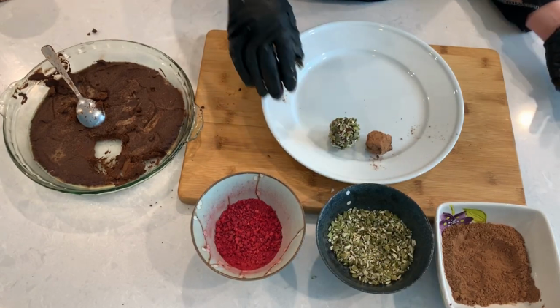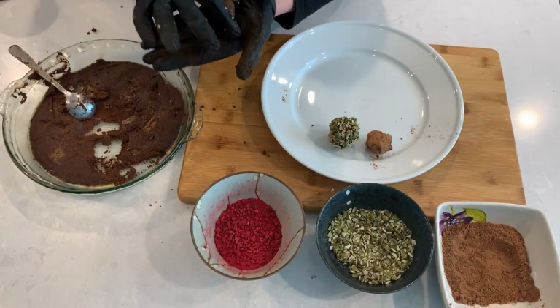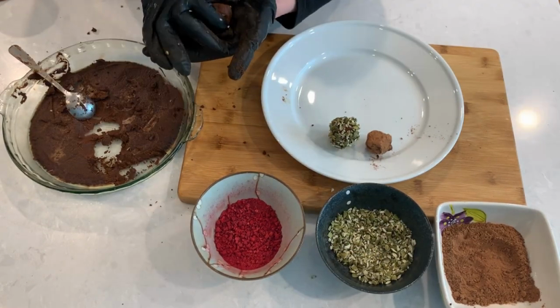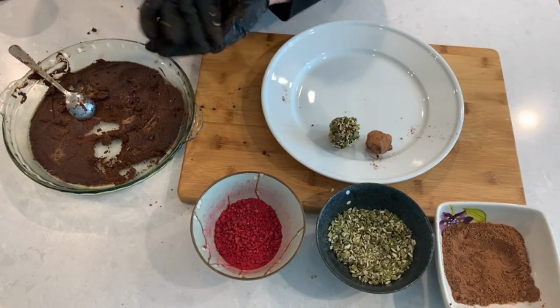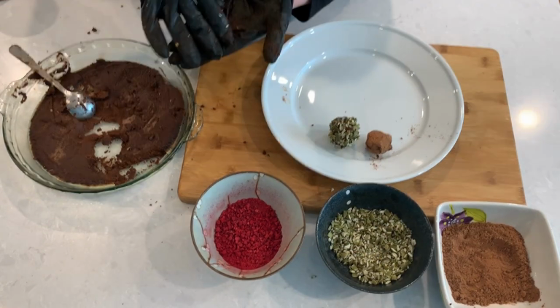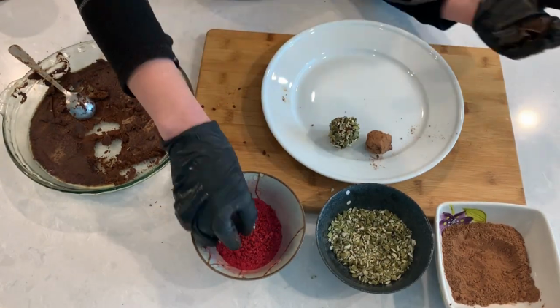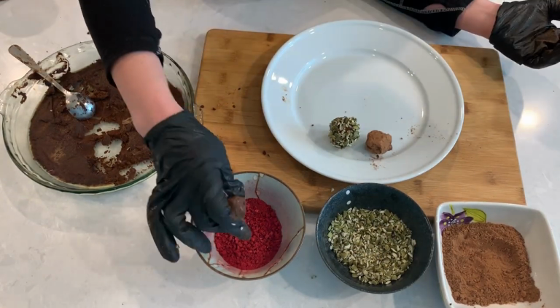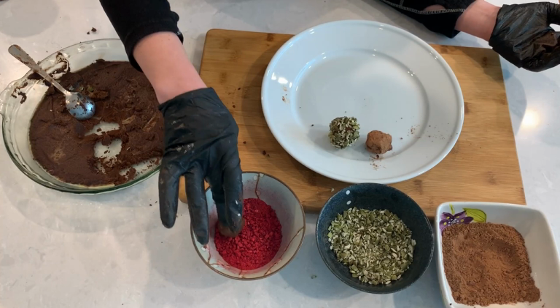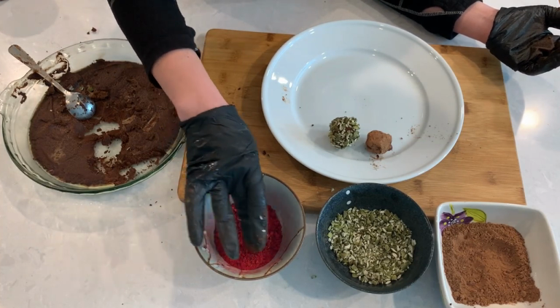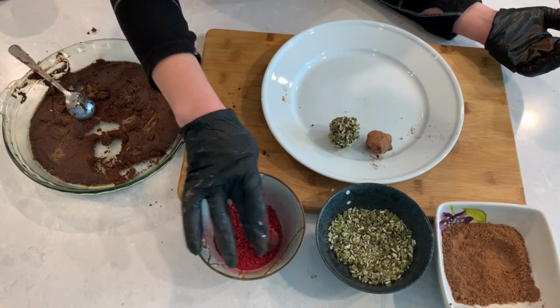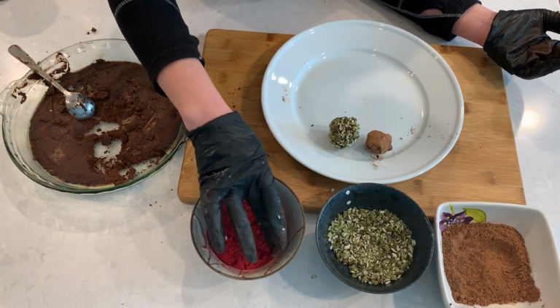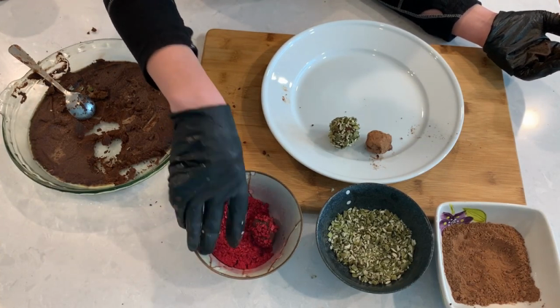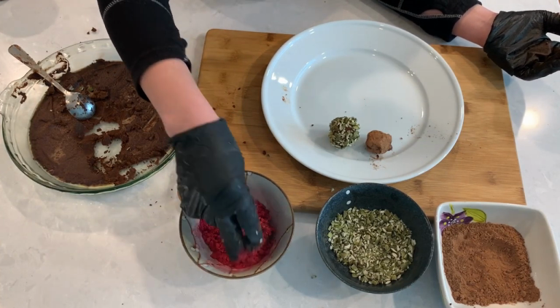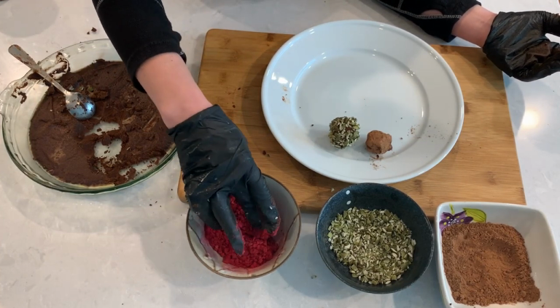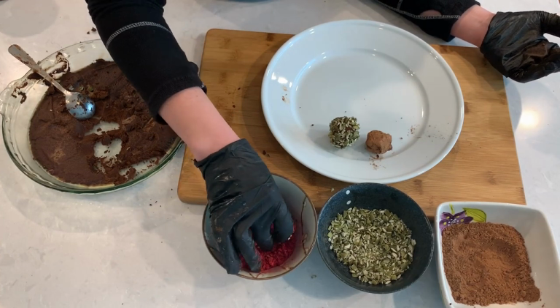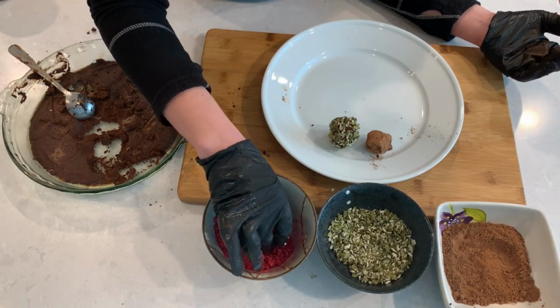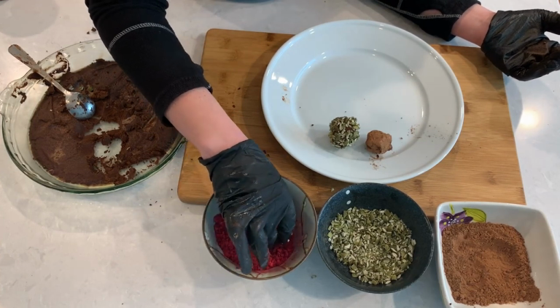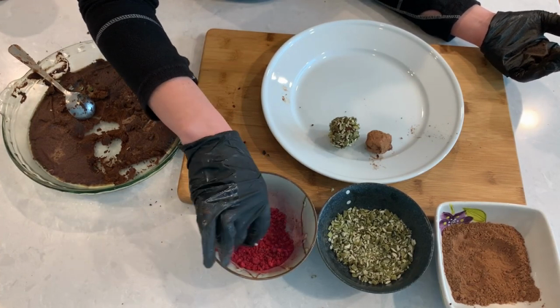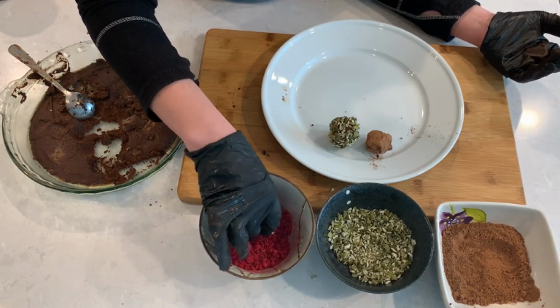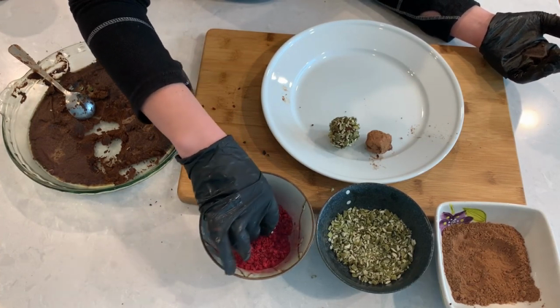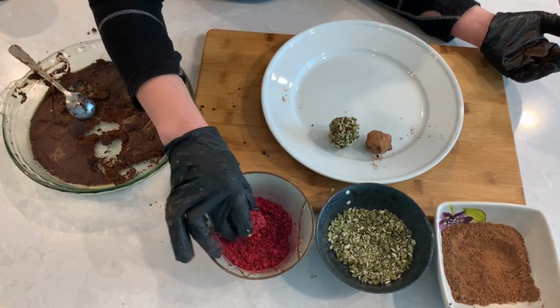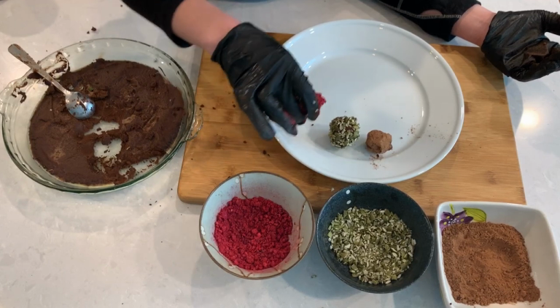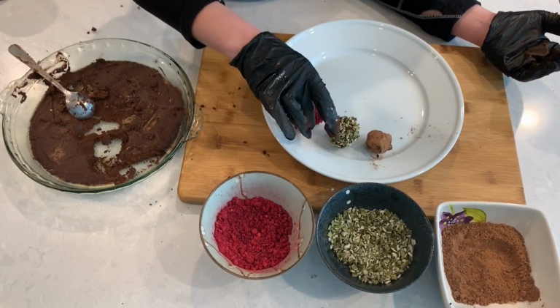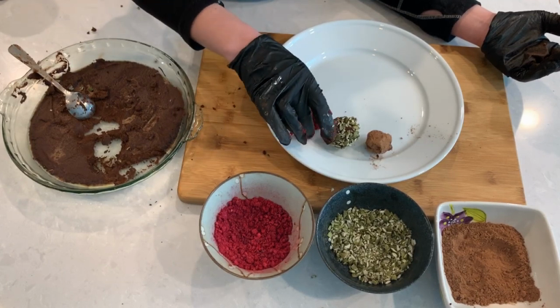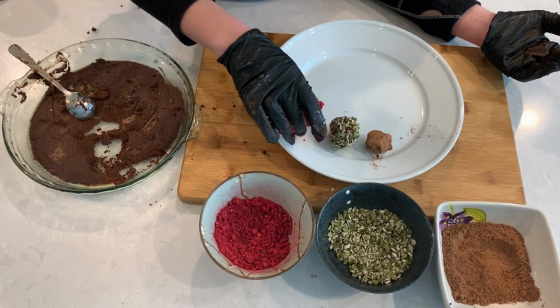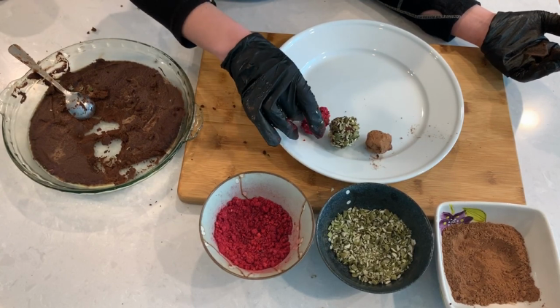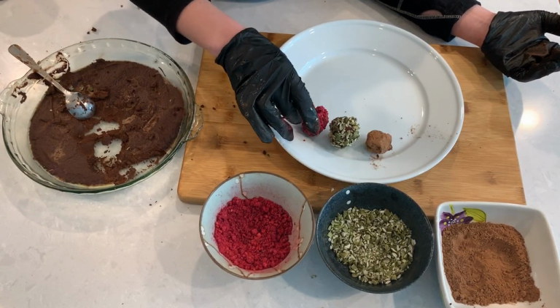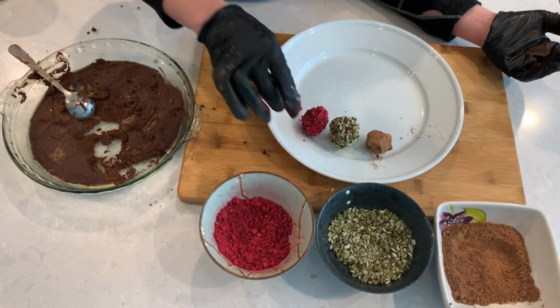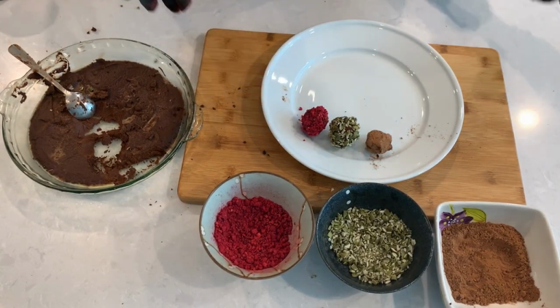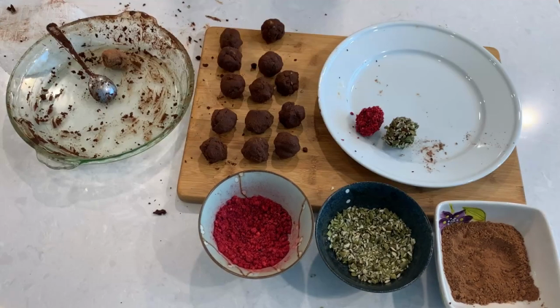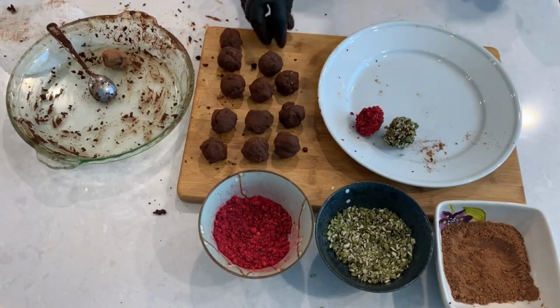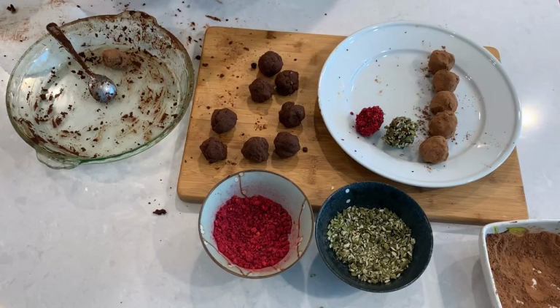Once your truffles are ready, they taste best at room temperature. But if you're not planning to use them the same day, just keep them in the refrigerator and bring them back to room temperature when you're ready to eat. Enjoy!